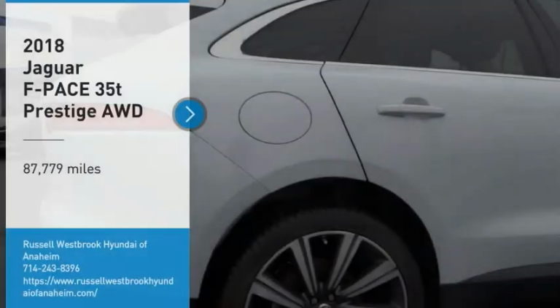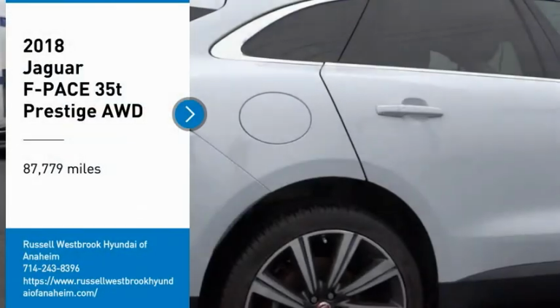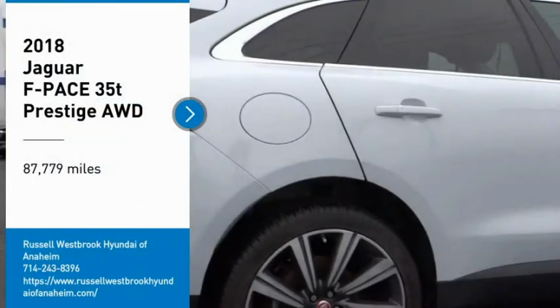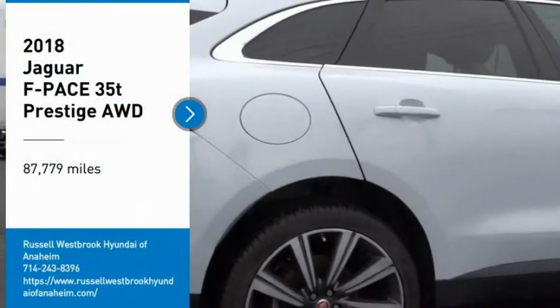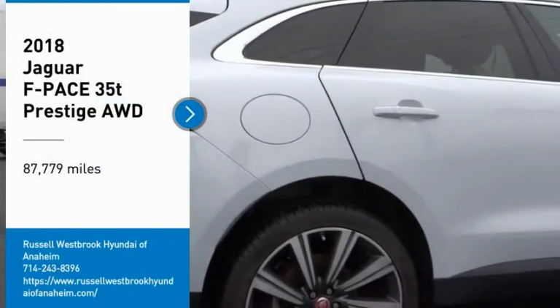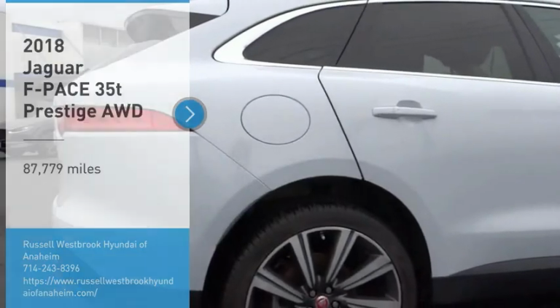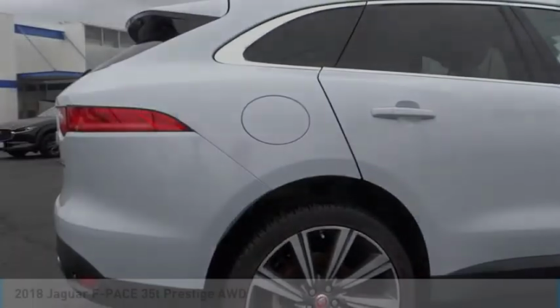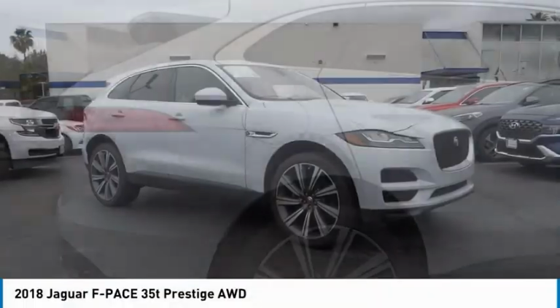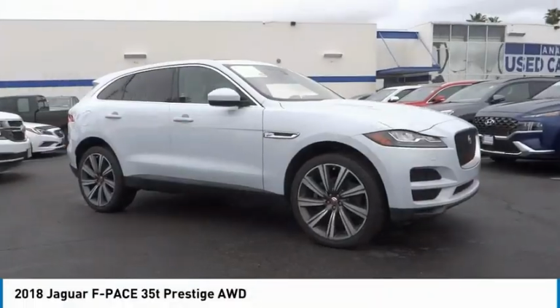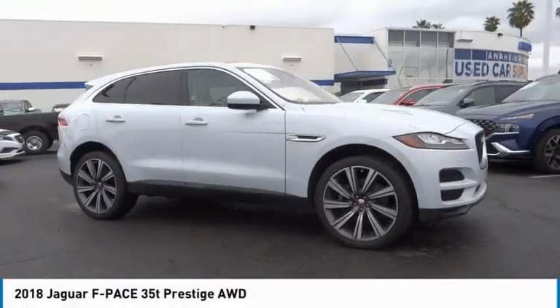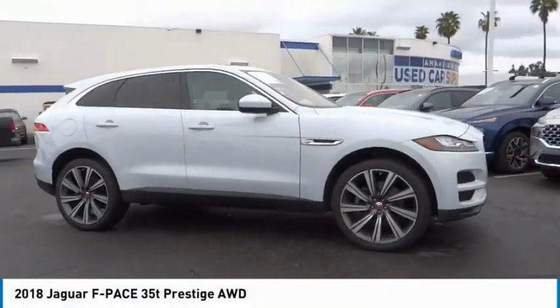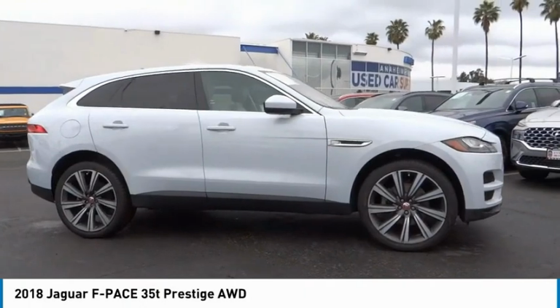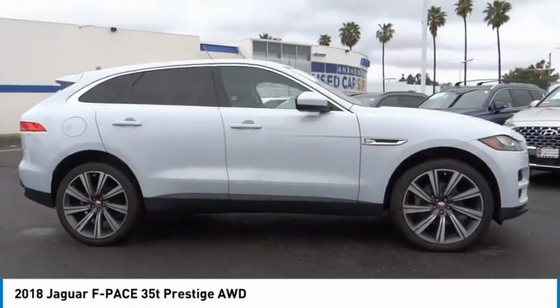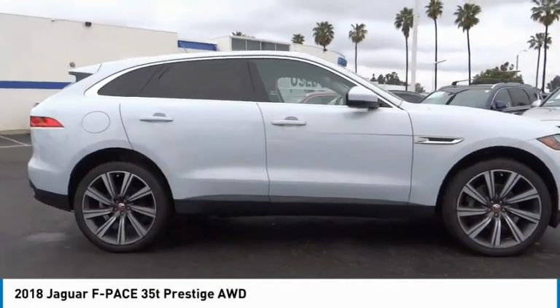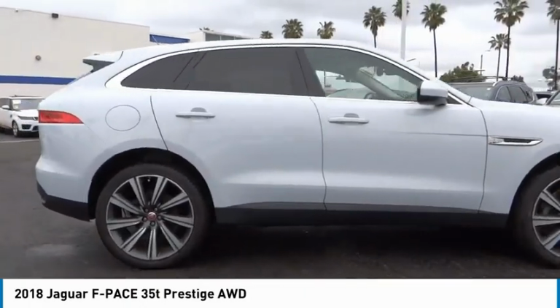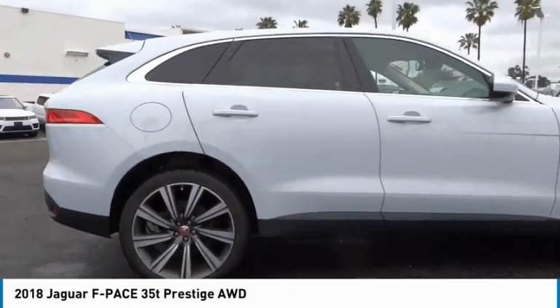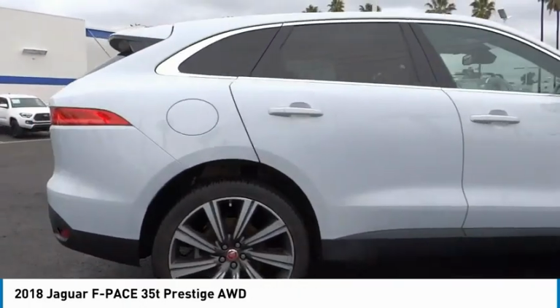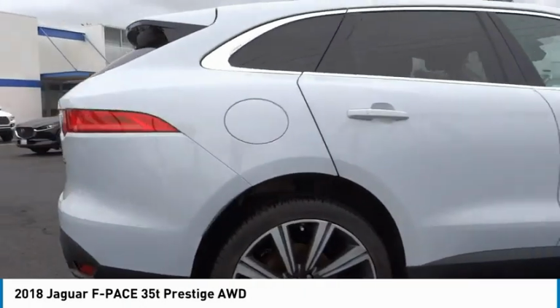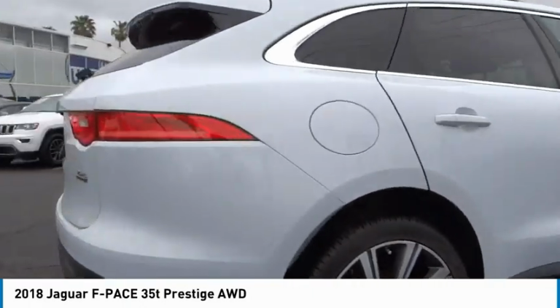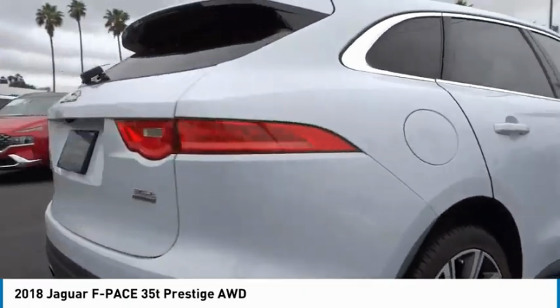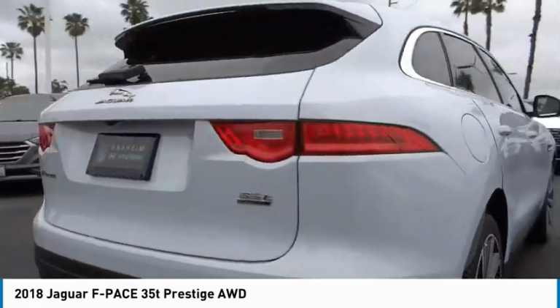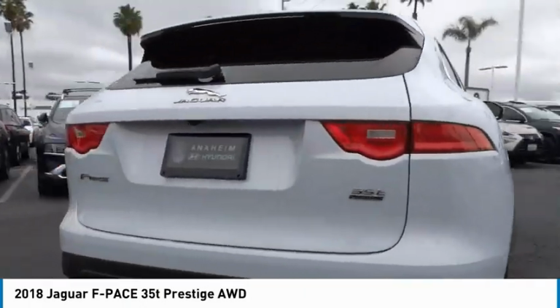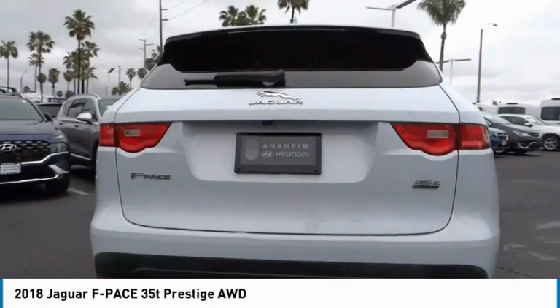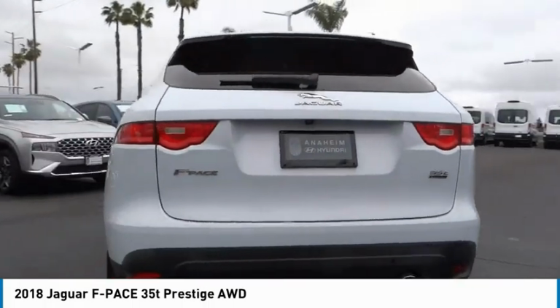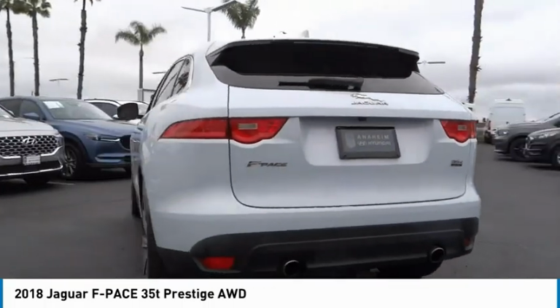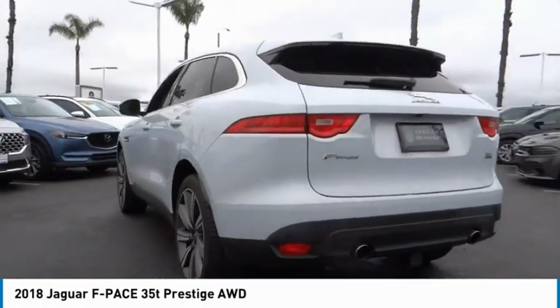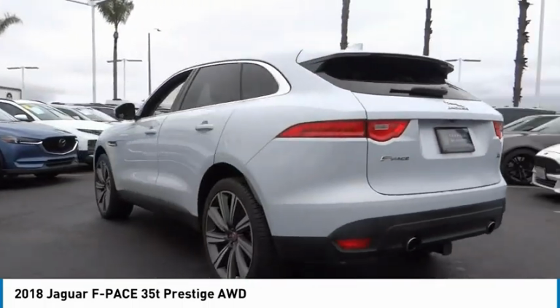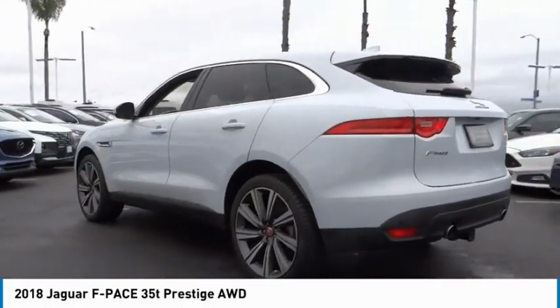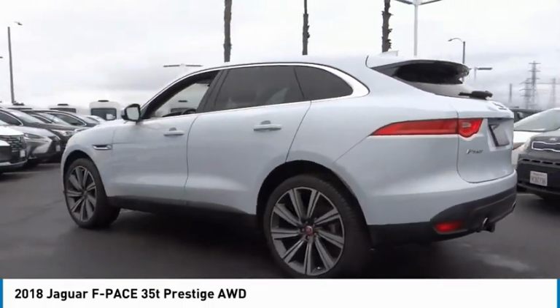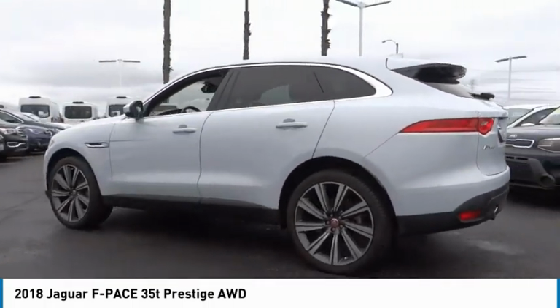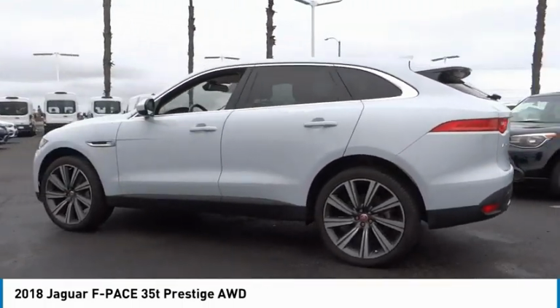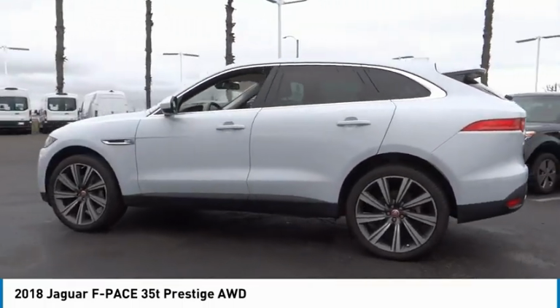Stop by and take a look at the 2018 F-Pace. The first Jaguar luxury performance SUV brings together sporty handling and dramatic beauty with everyday practicality and efficiency.